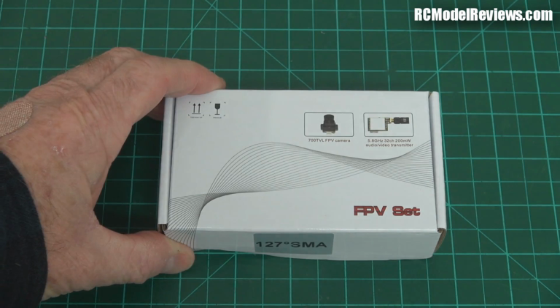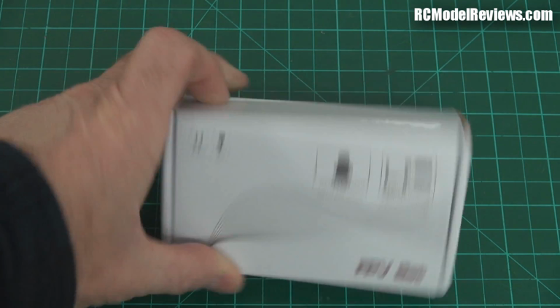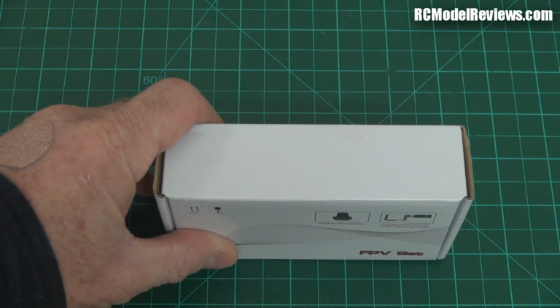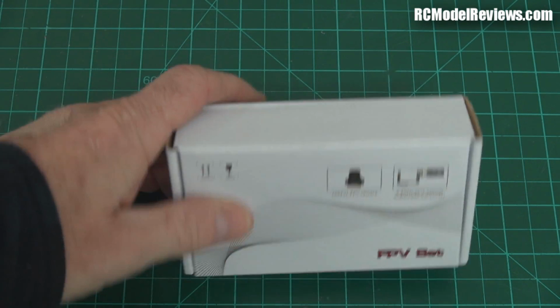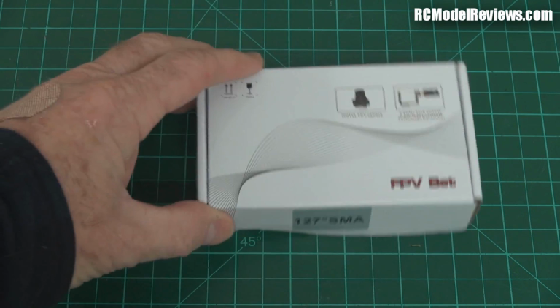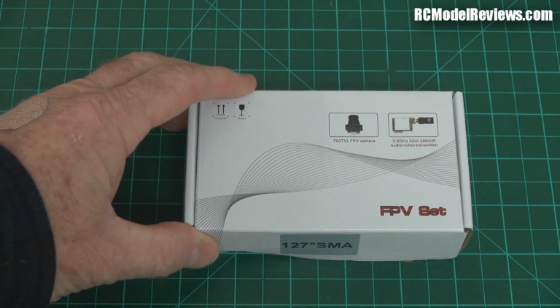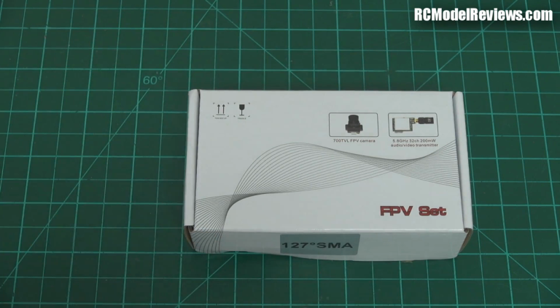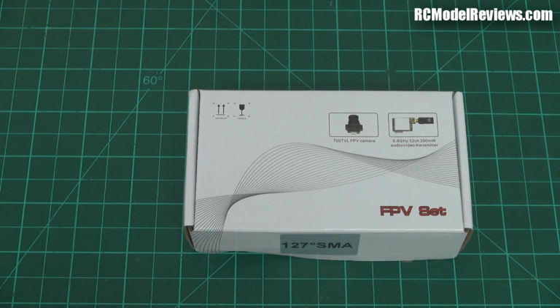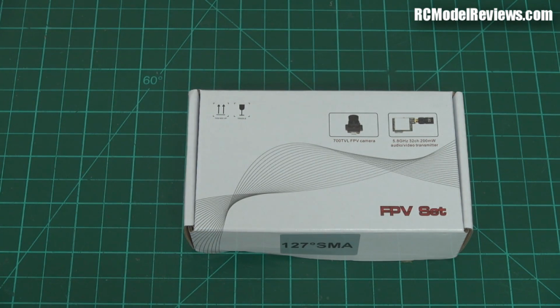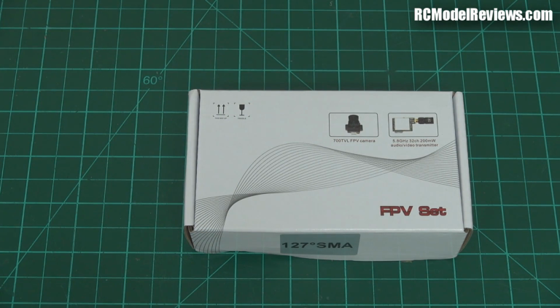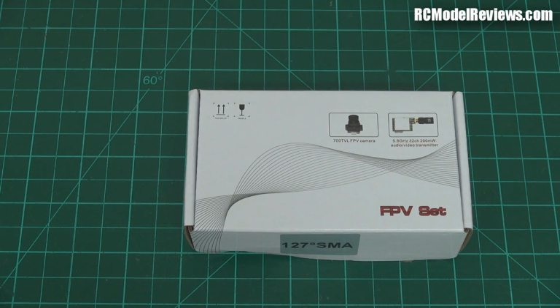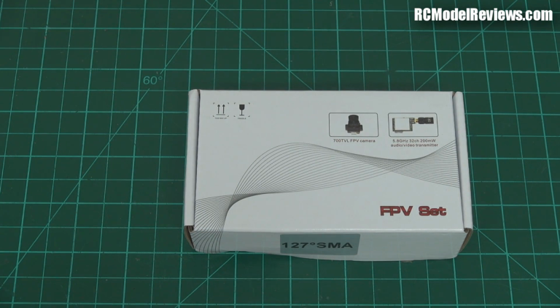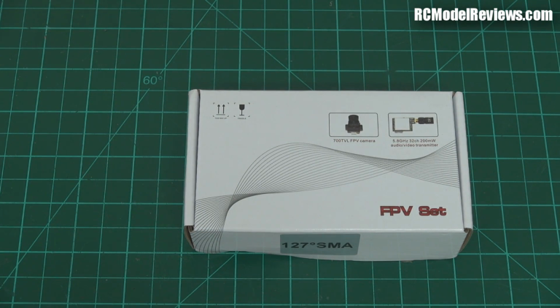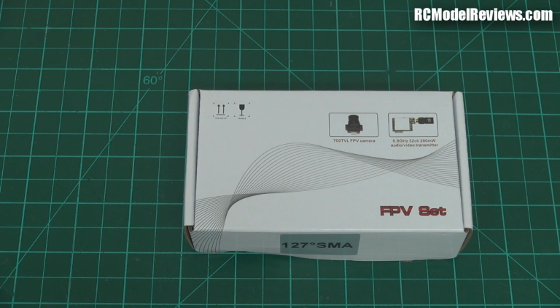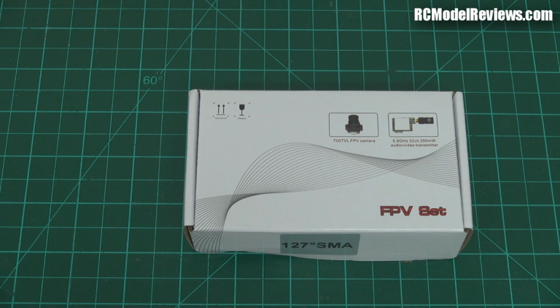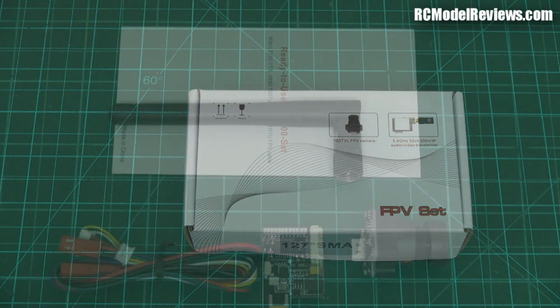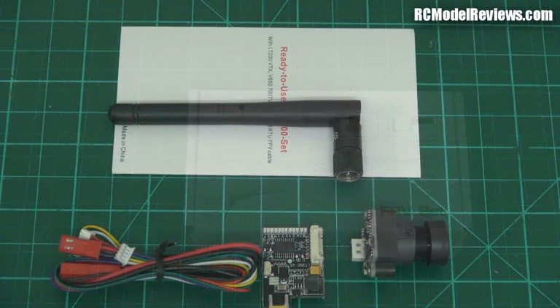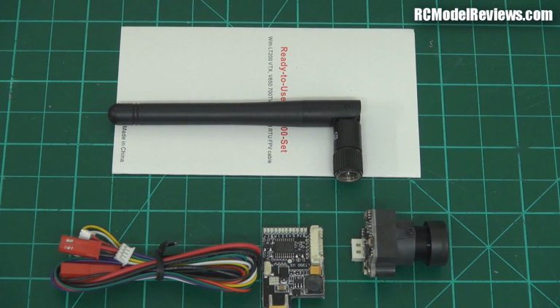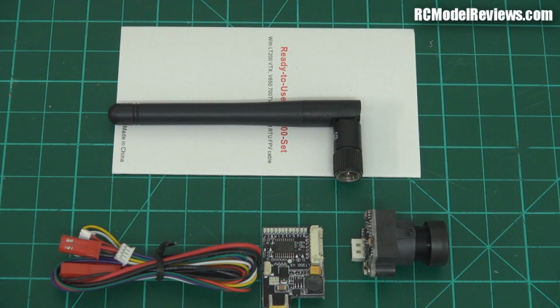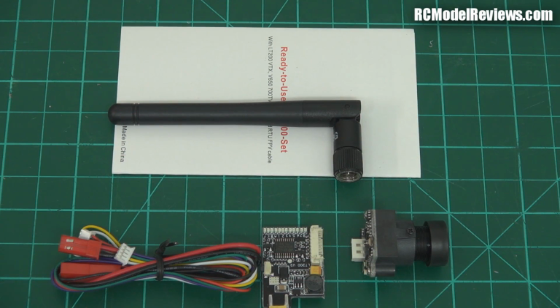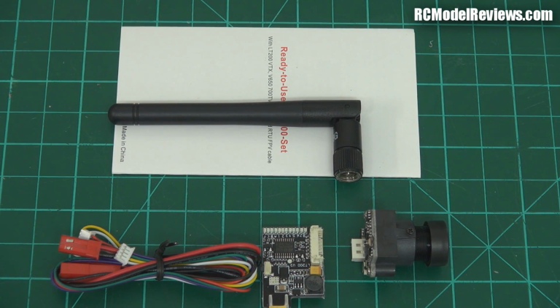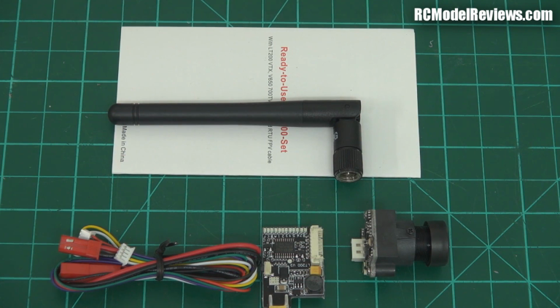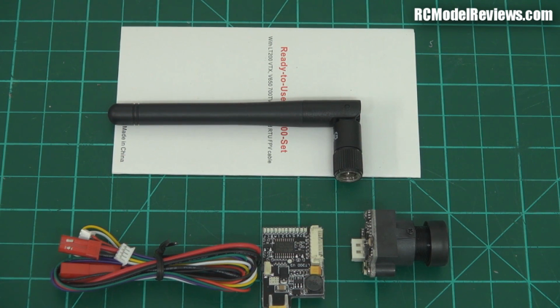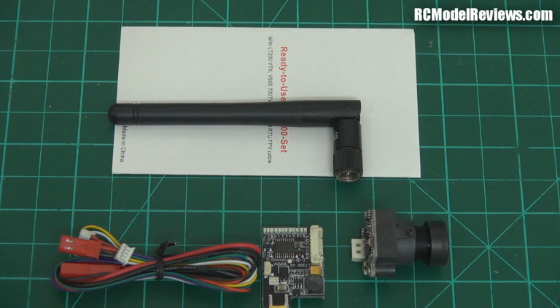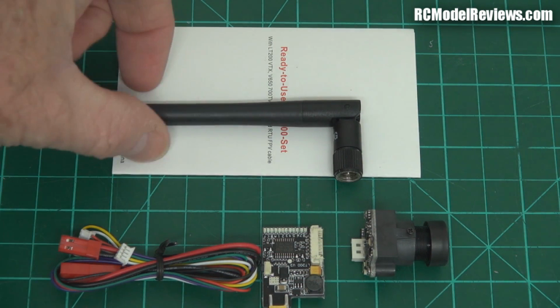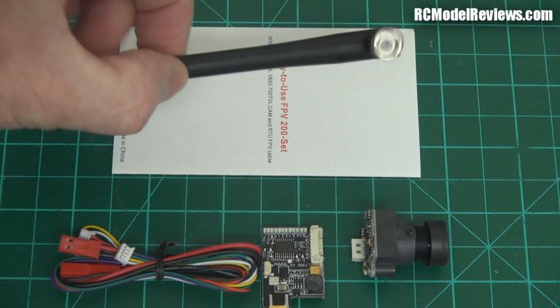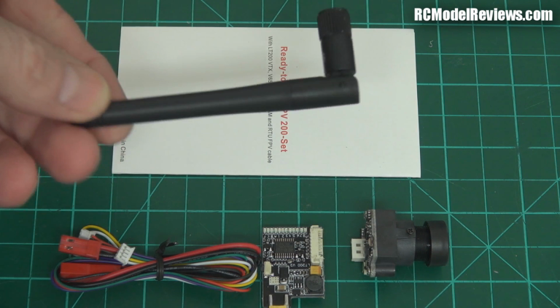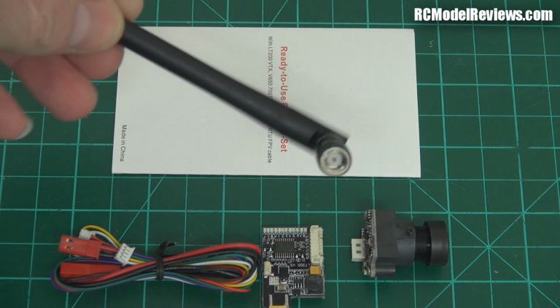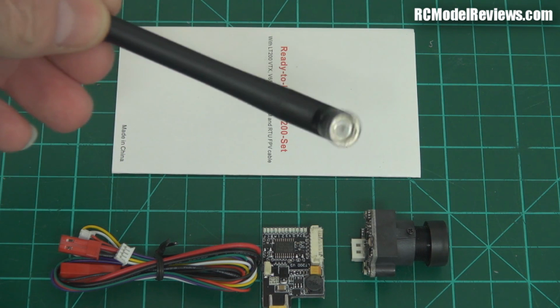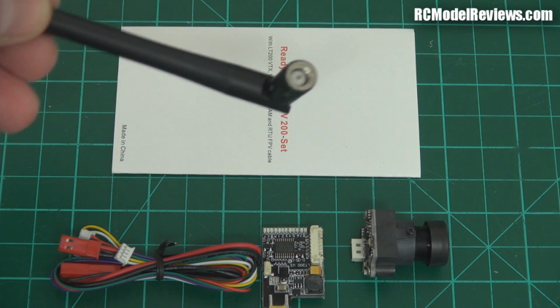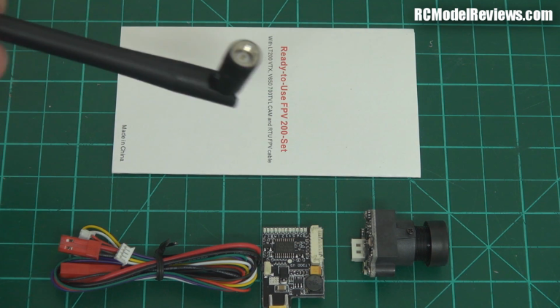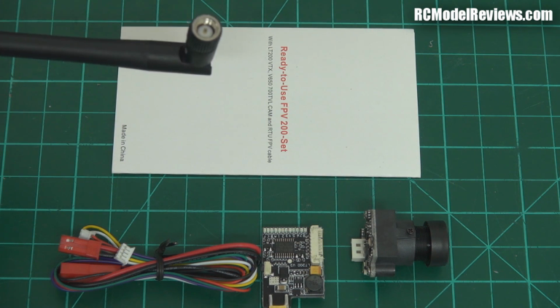They came in a box but I'm not going to unbox it on screen because this is what it actually looks like. This is basically what you get for your money. You get one of these antennas, which do work, but a cloverleaf would be better.